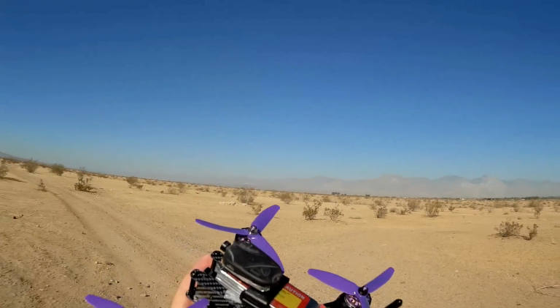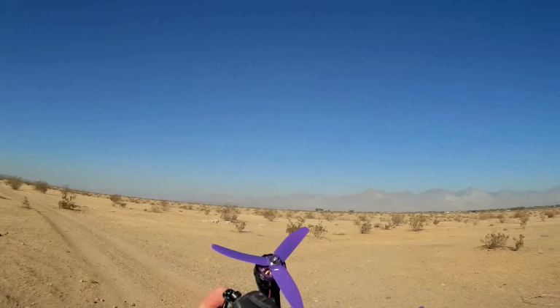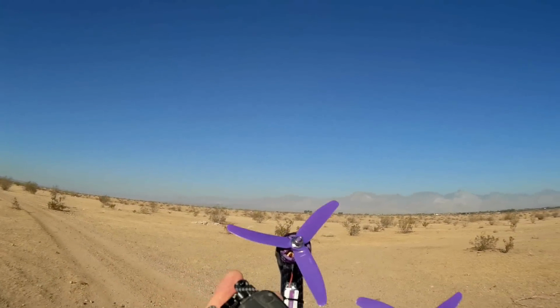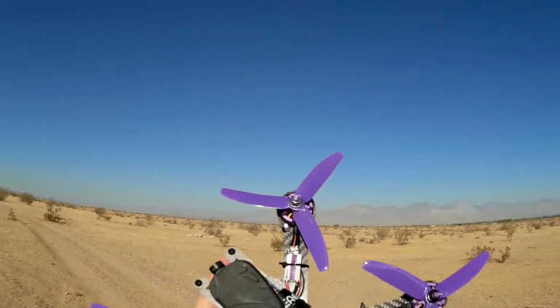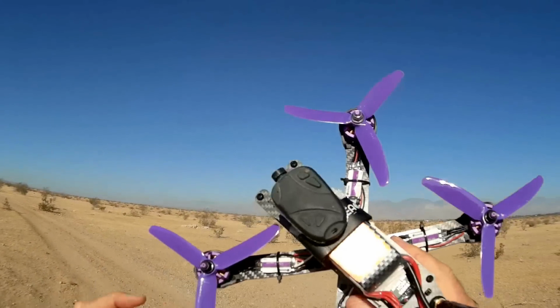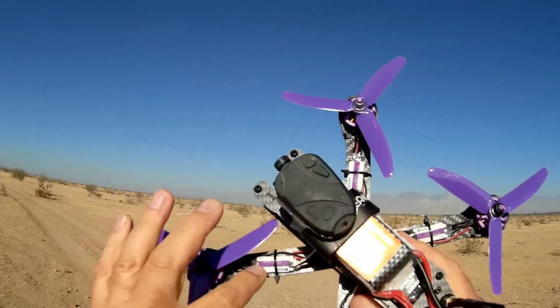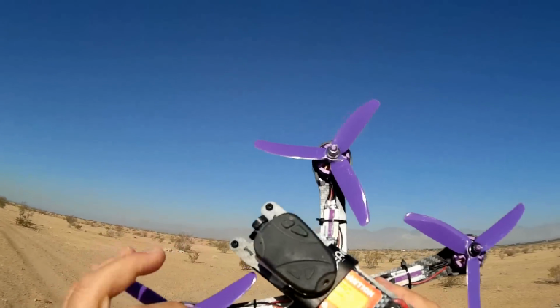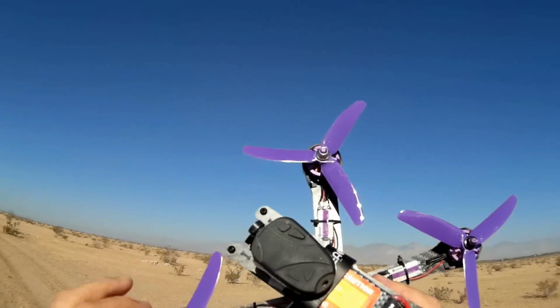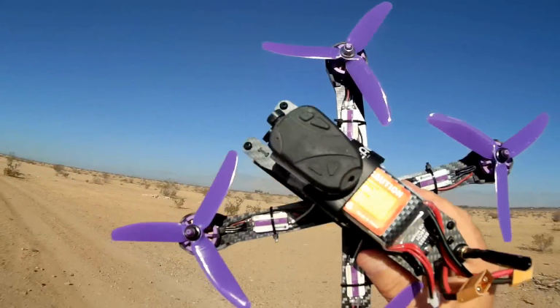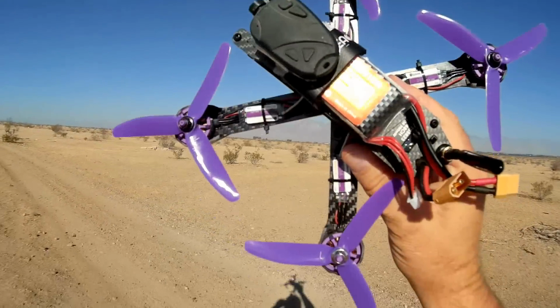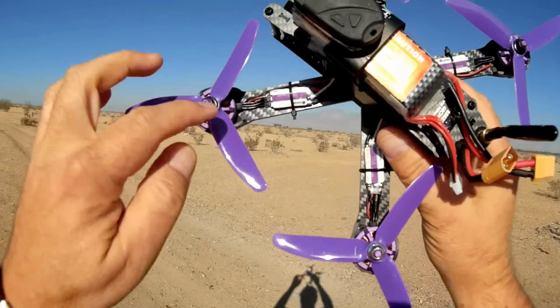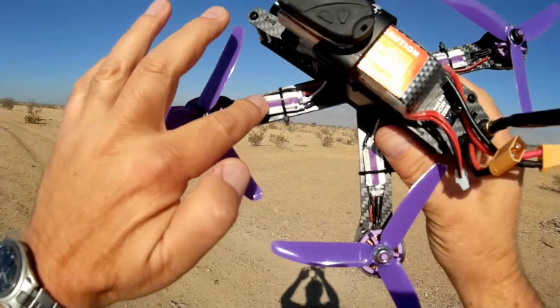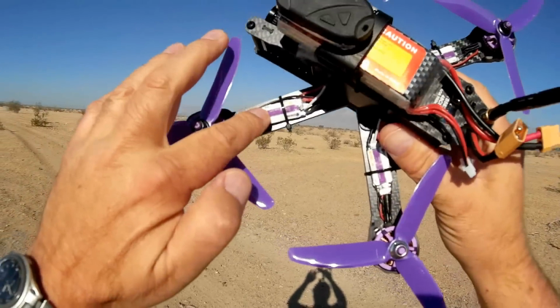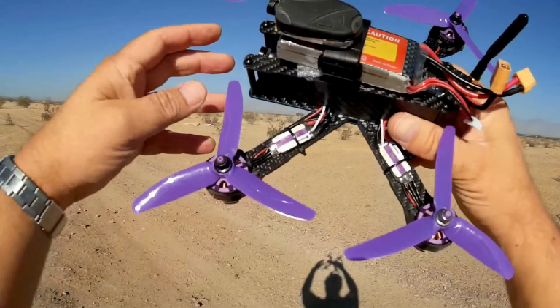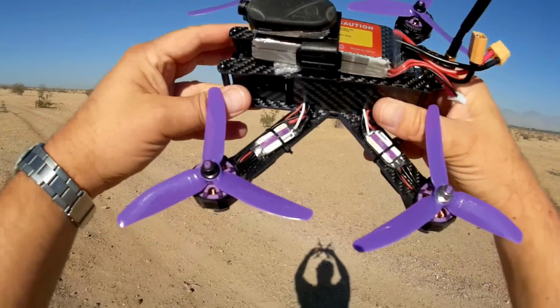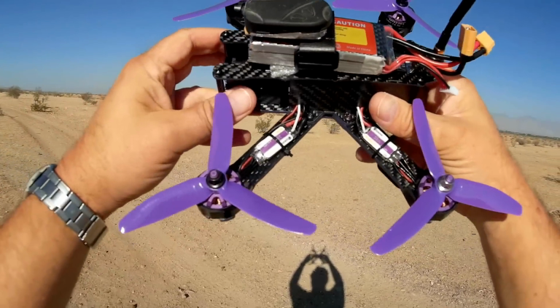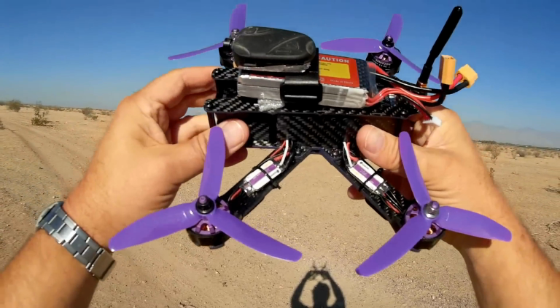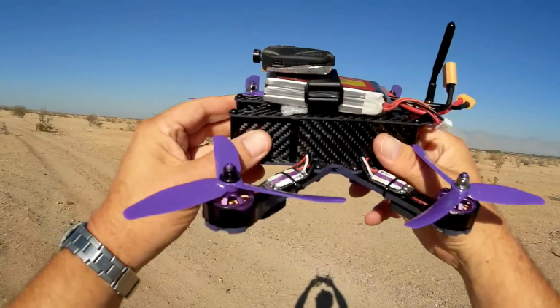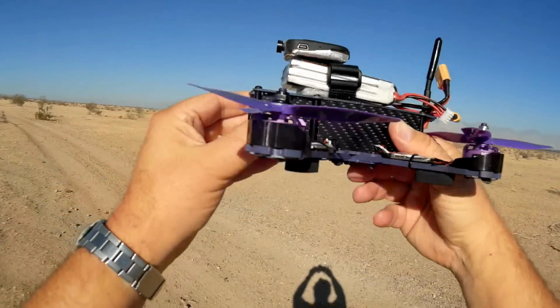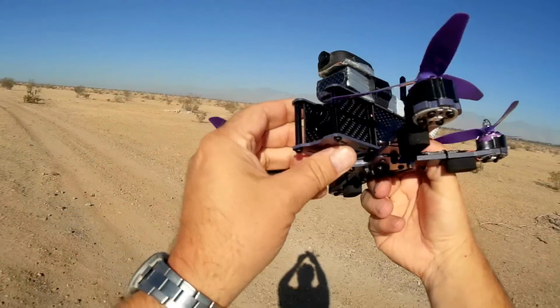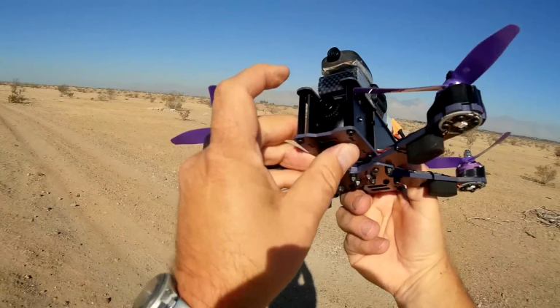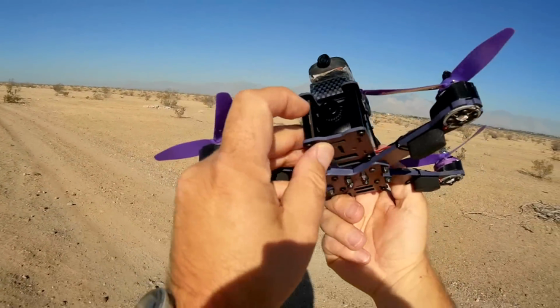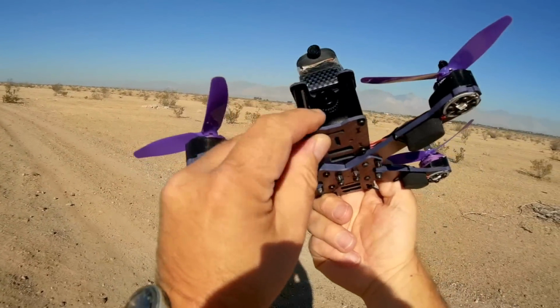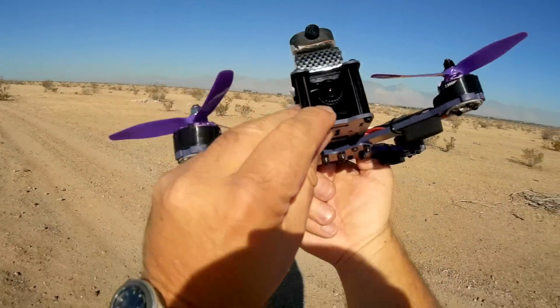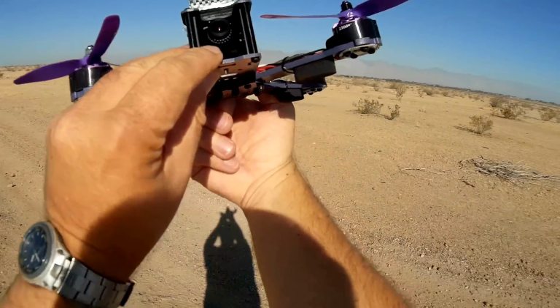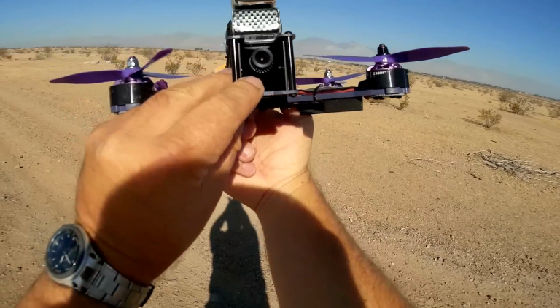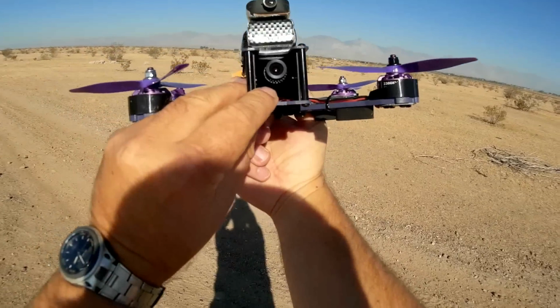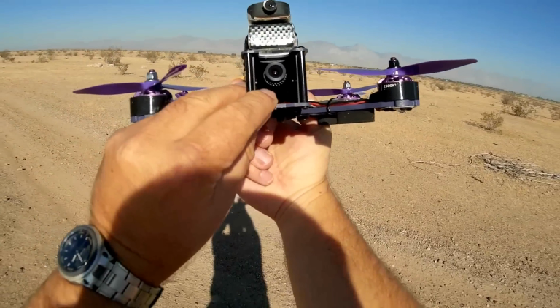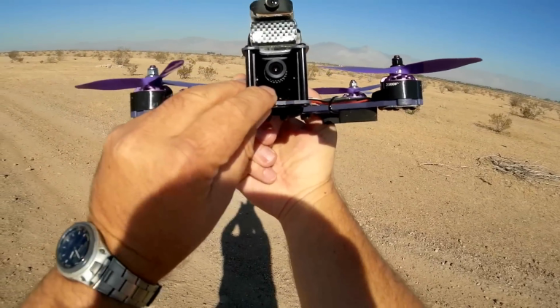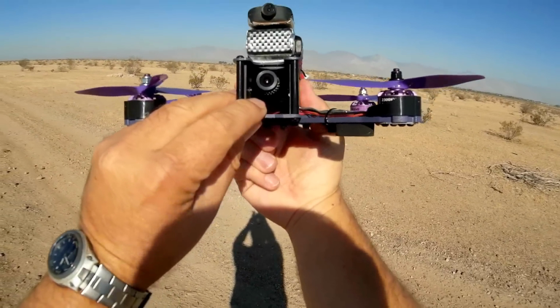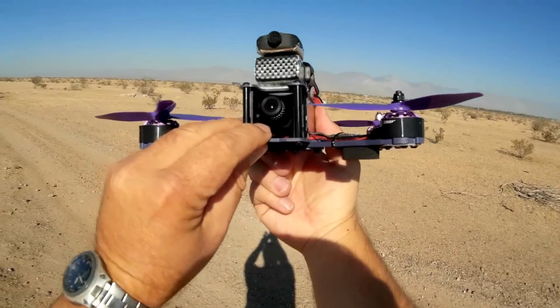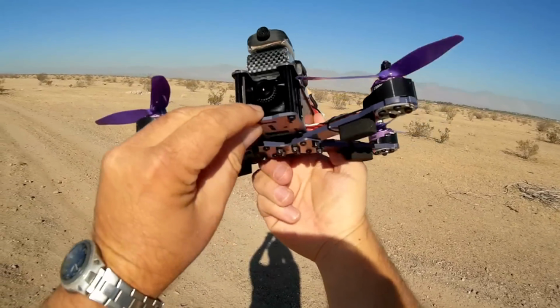And on top of that, we have 20 amp ESCs — electronic speed controllers — that come with this. We also have a 700 TVL FPV camera.